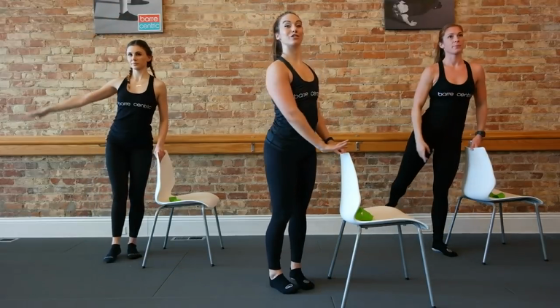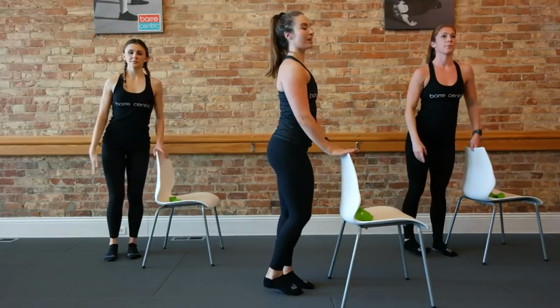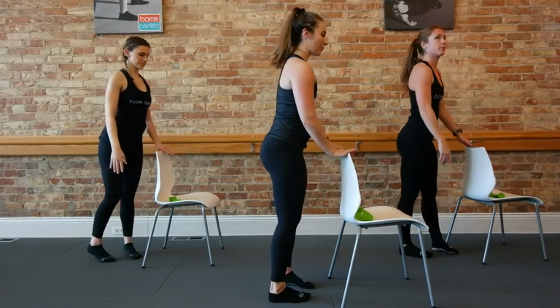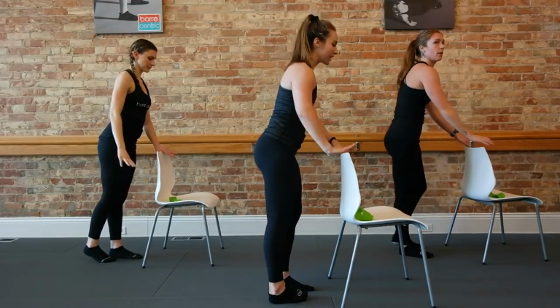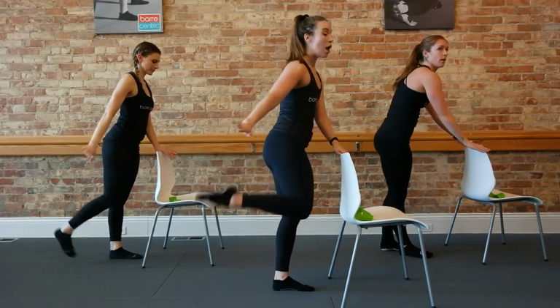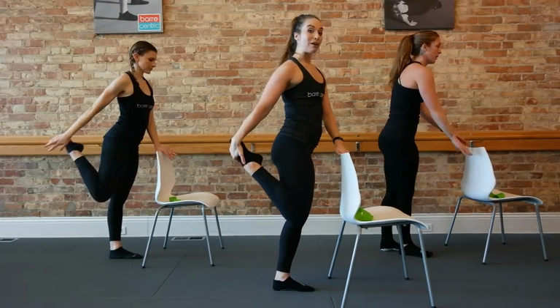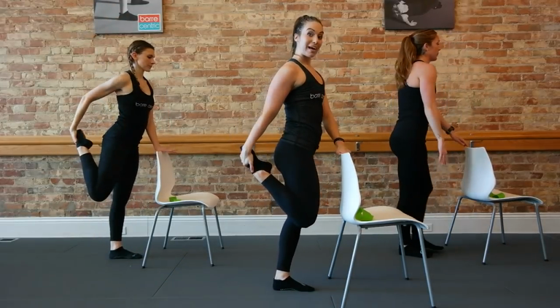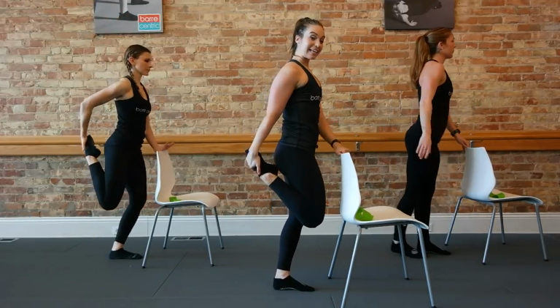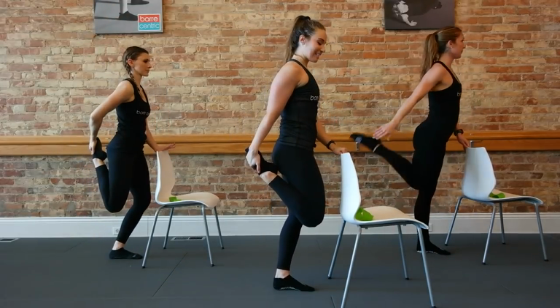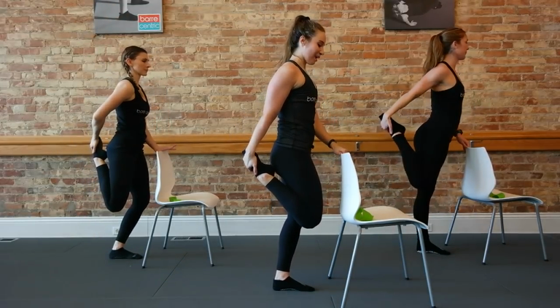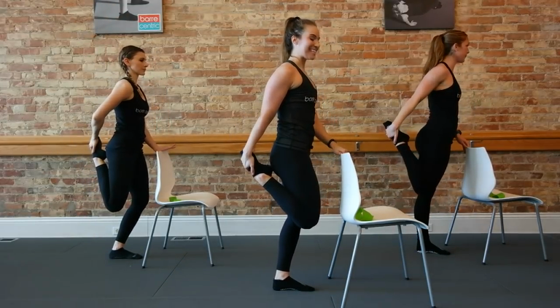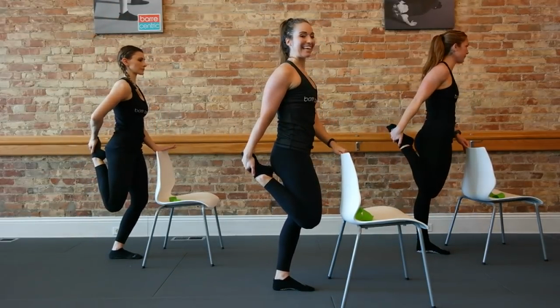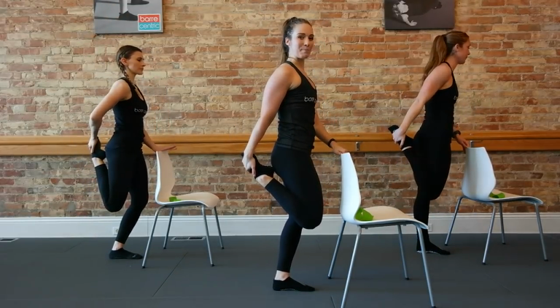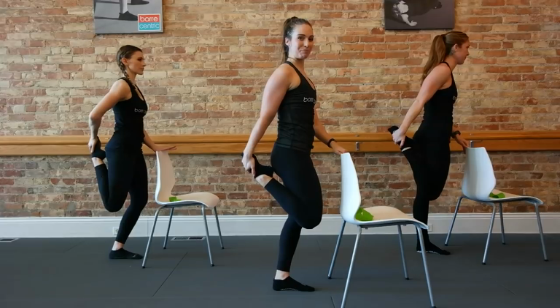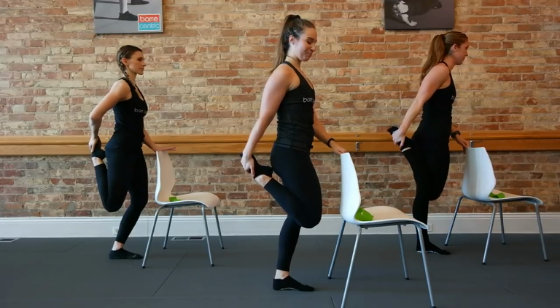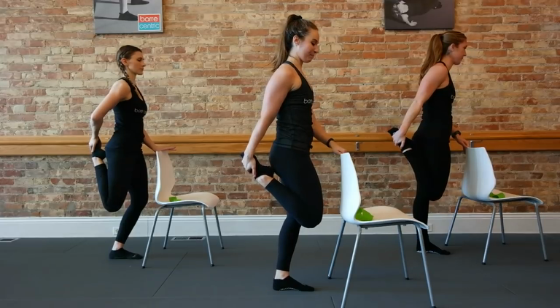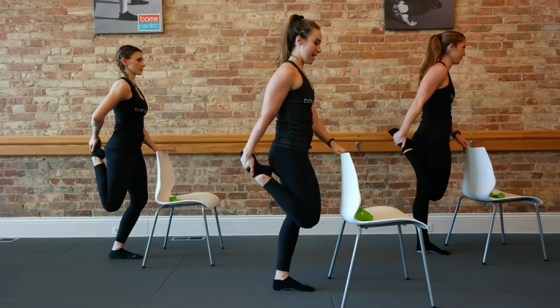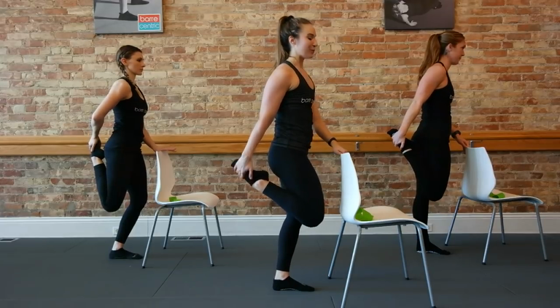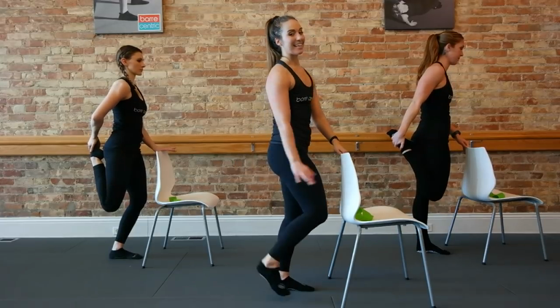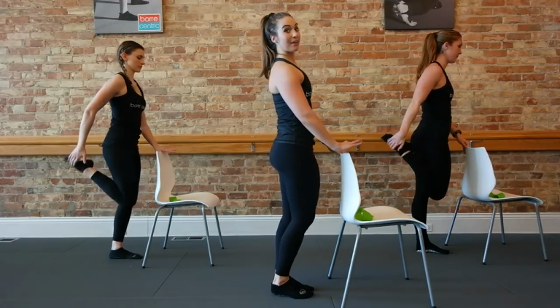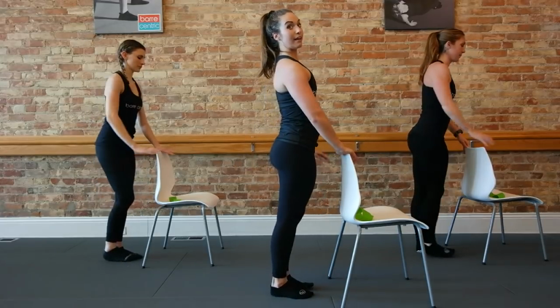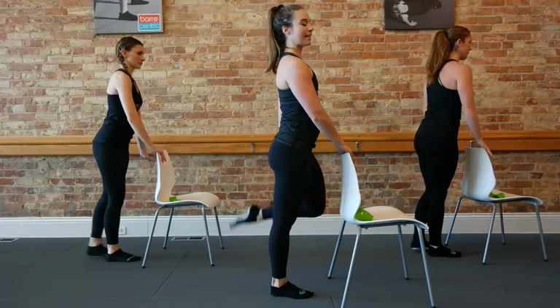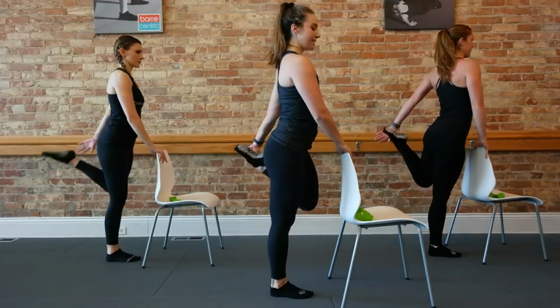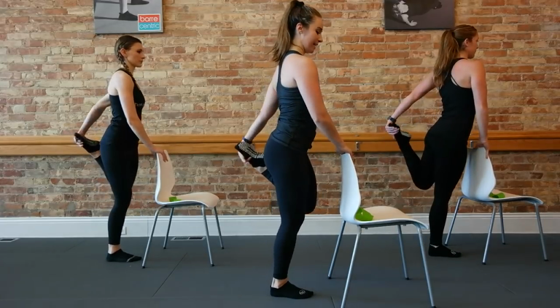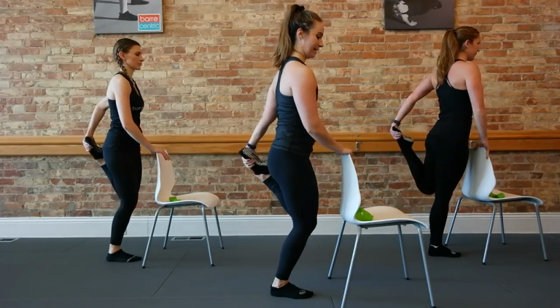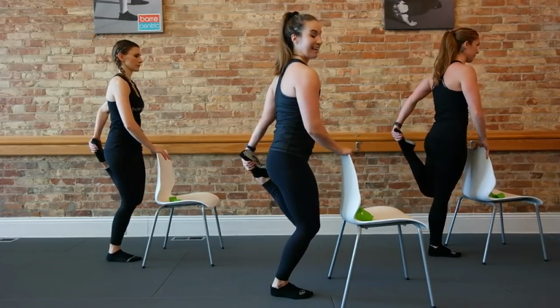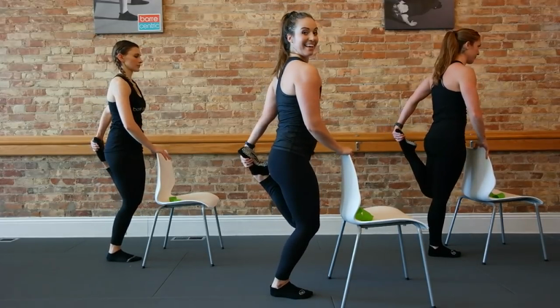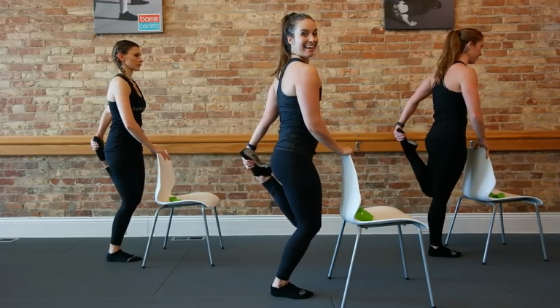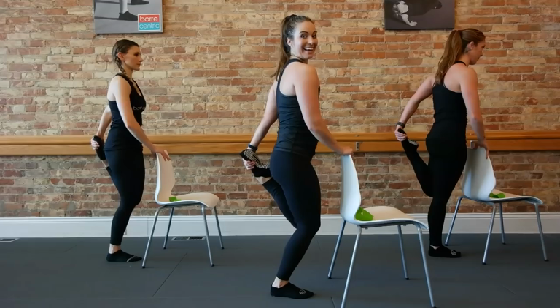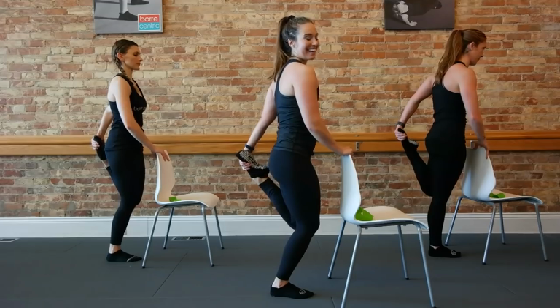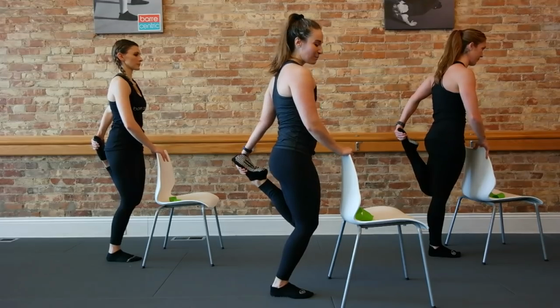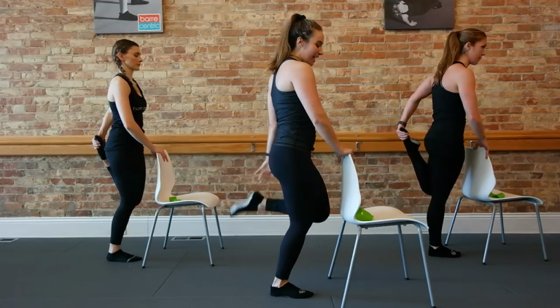Go ahead, face your support — take a quad stretch. Right foot, right hand, heel to seat, soft standing knee. Switching sides — left foot, left hand, heel to seat. Good, awesome. All right guys.